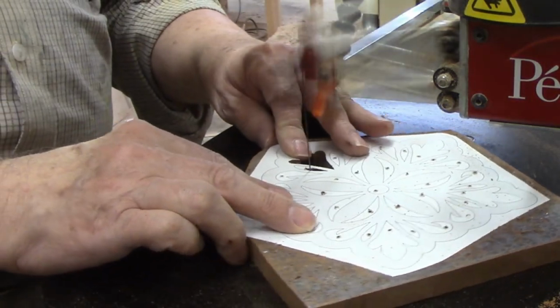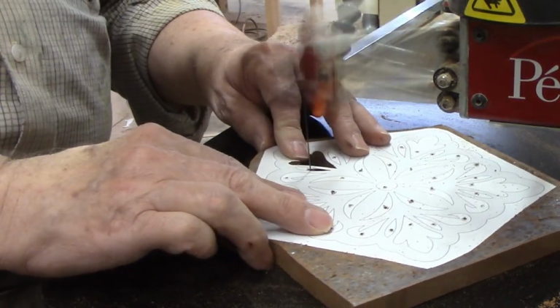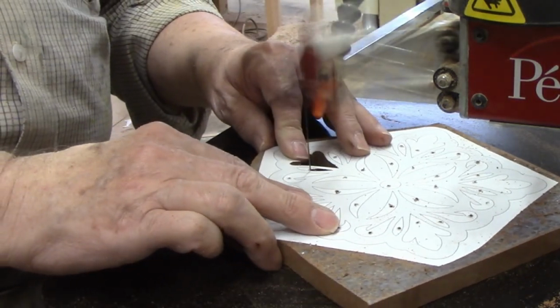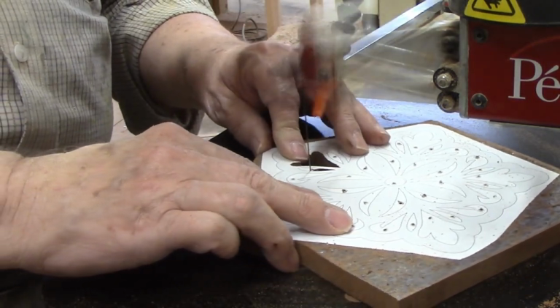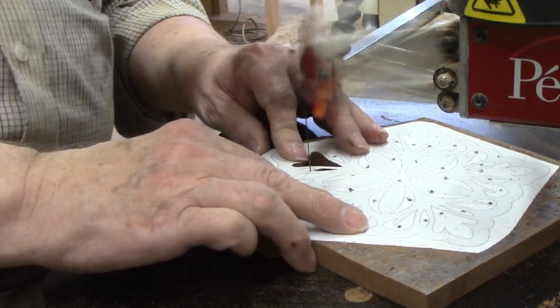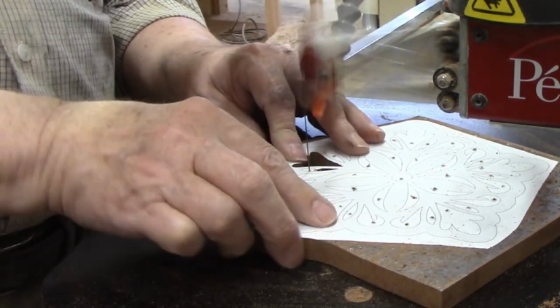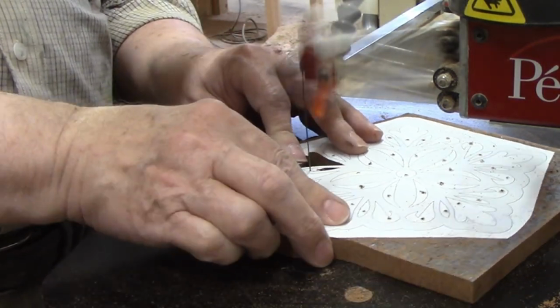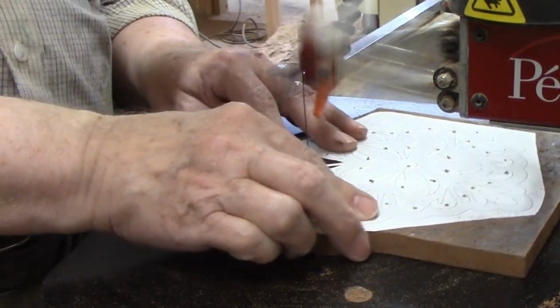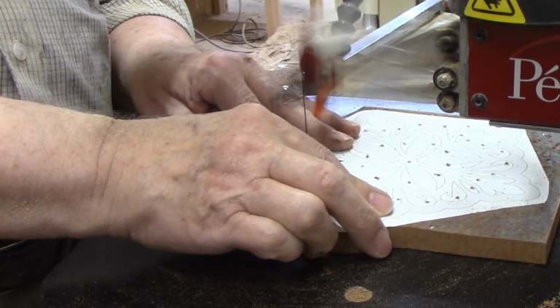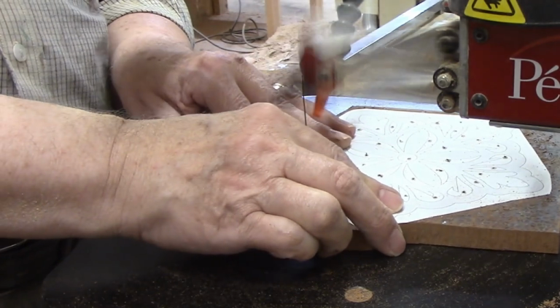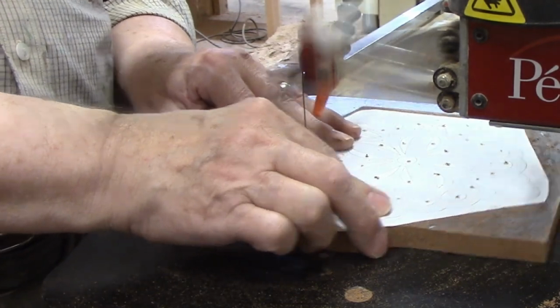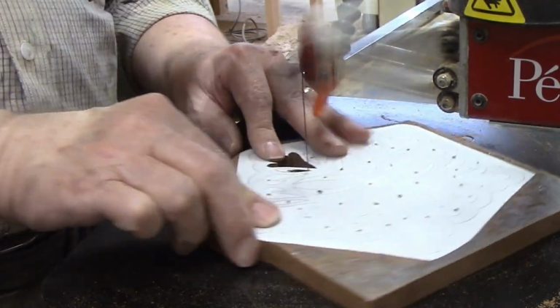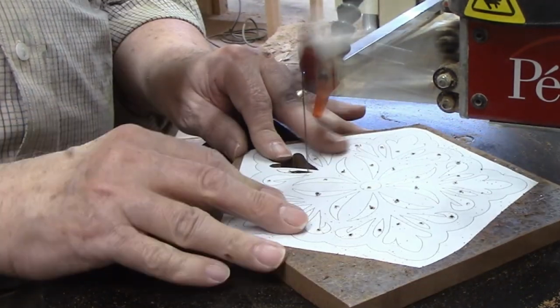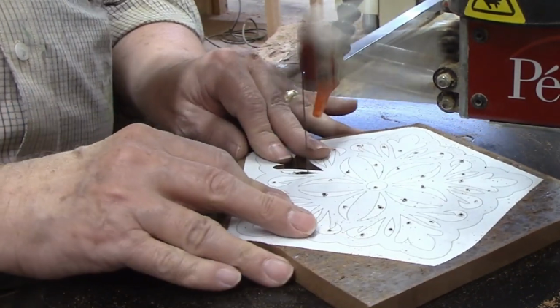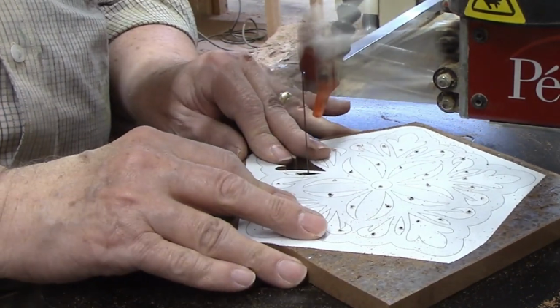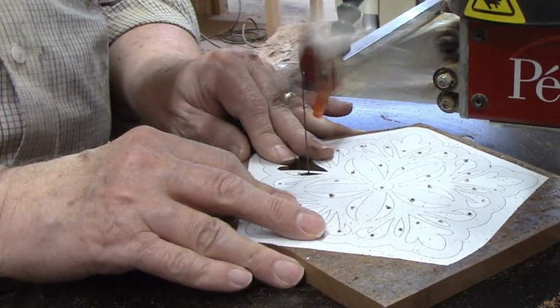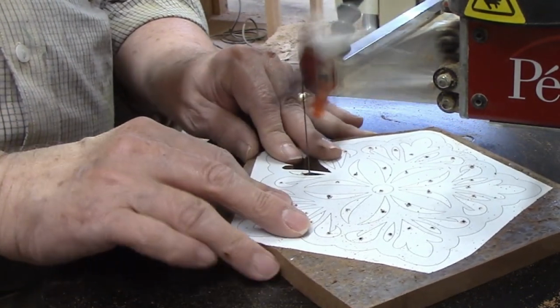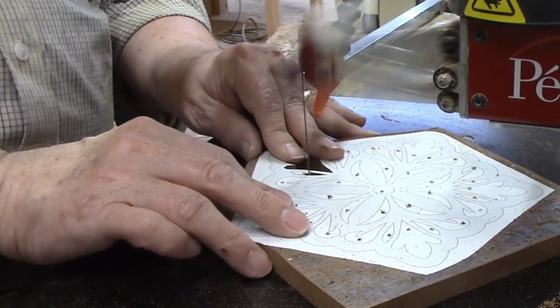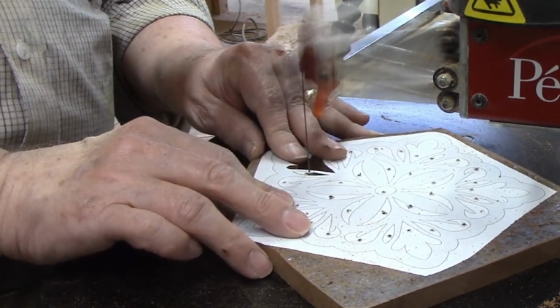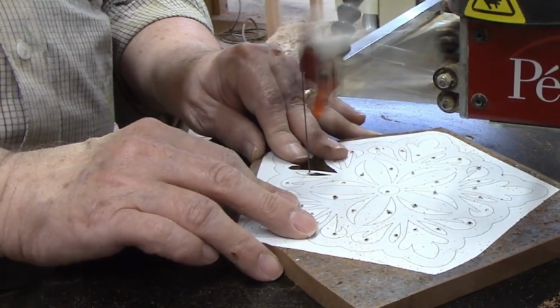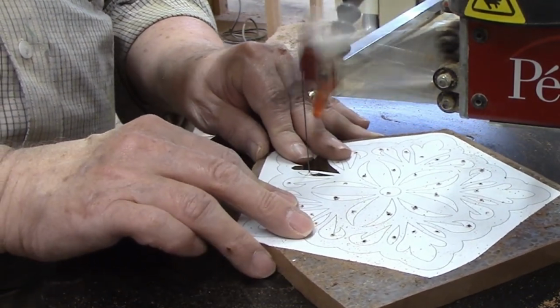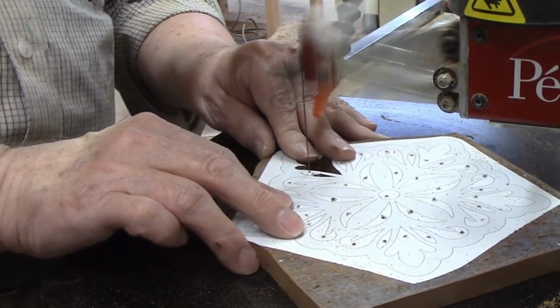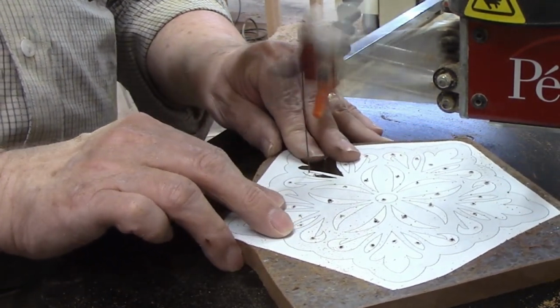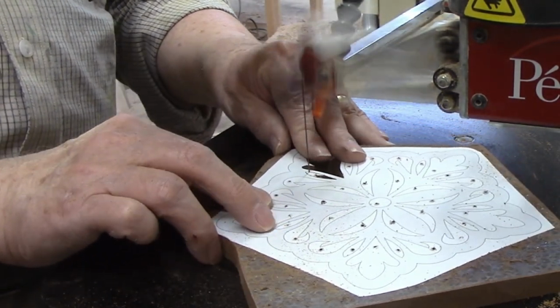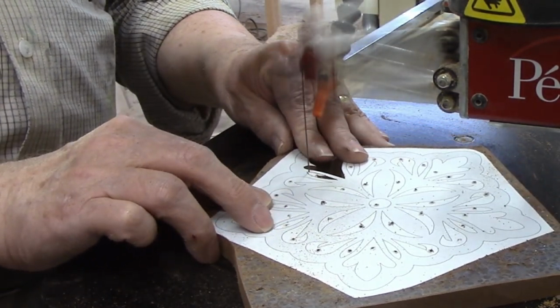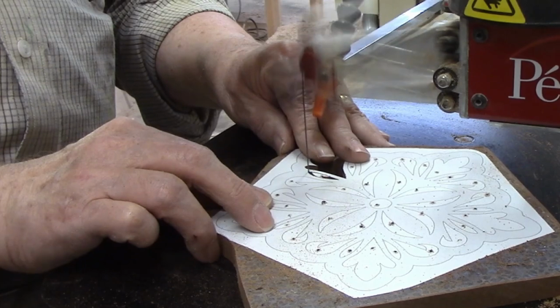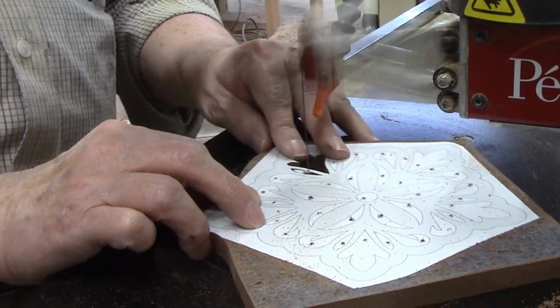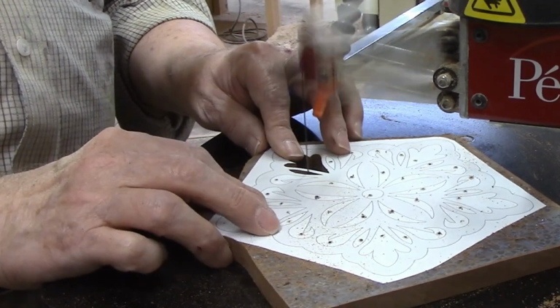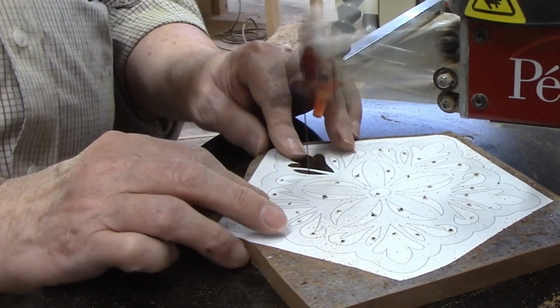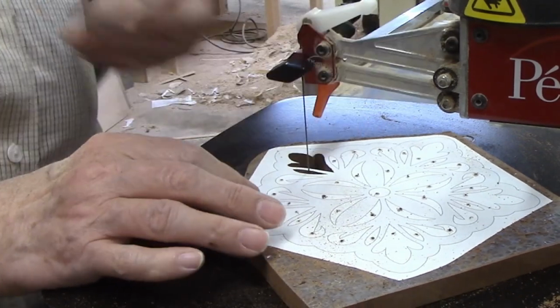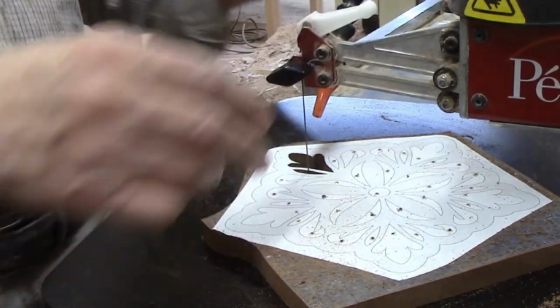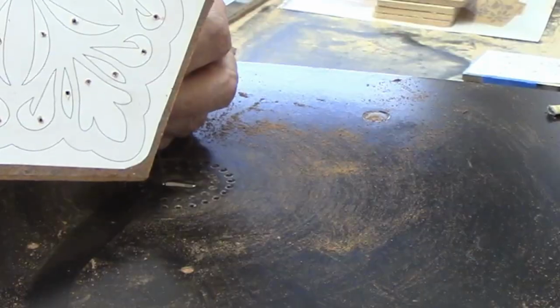then followed the line to one of the pointed ends. I backed the blade up to the pilot hole, then followed the line on the opposite side to that same point. I repeated the procedure on the other side of the shape.